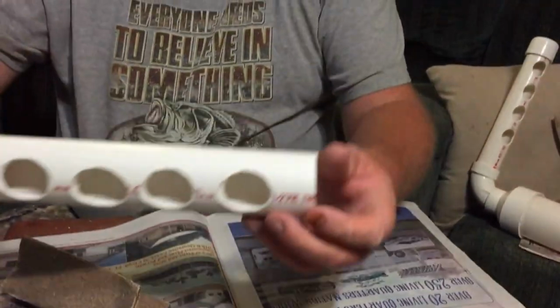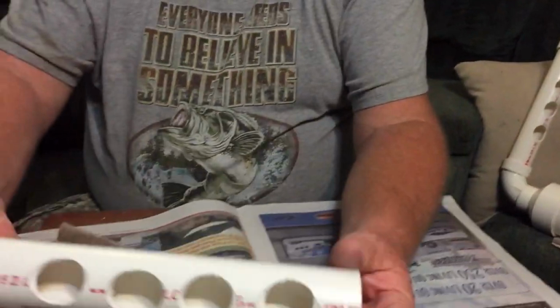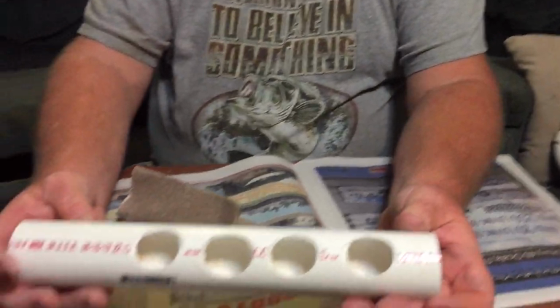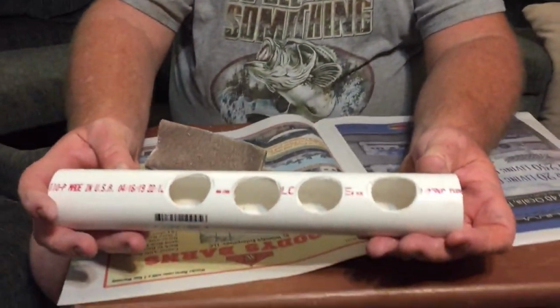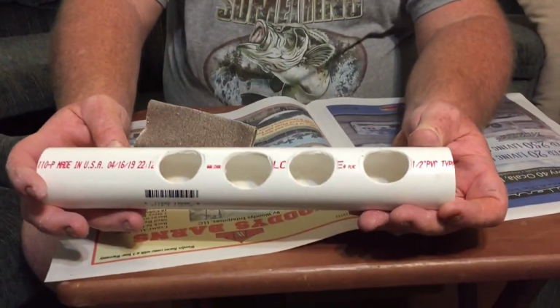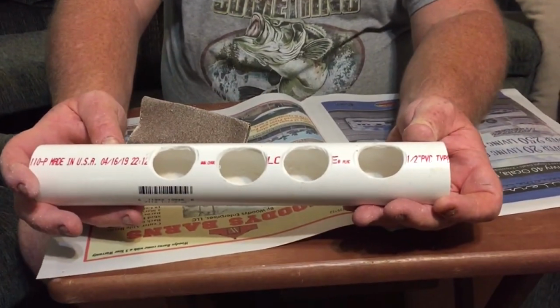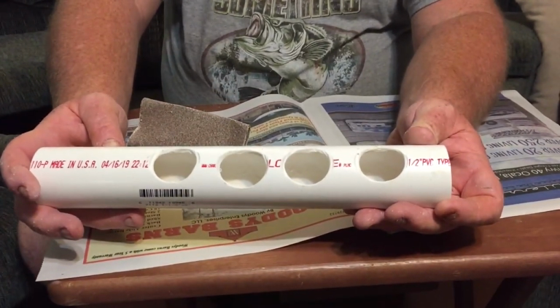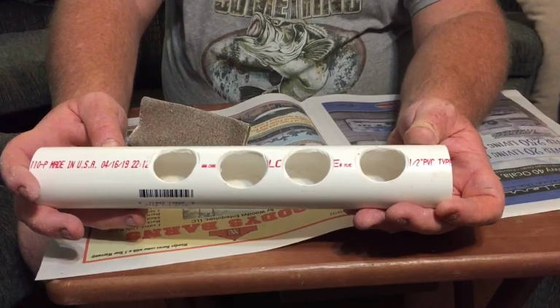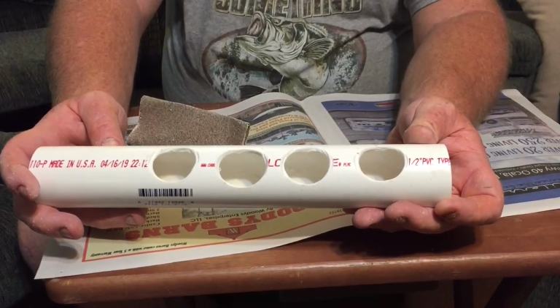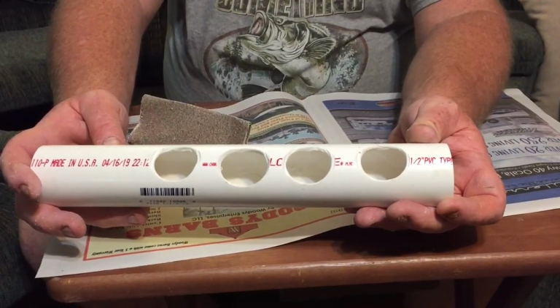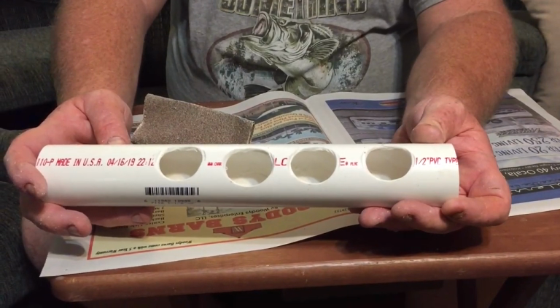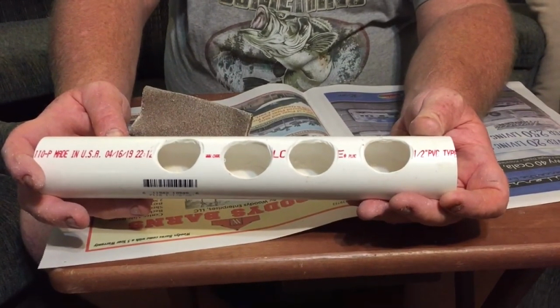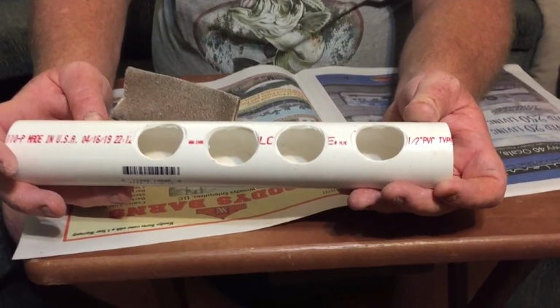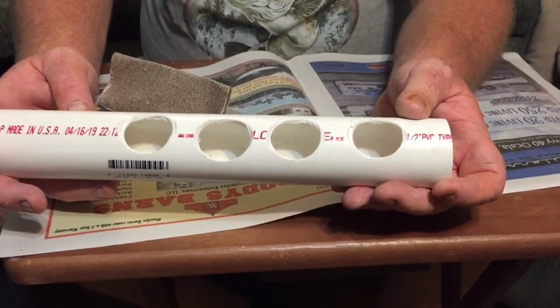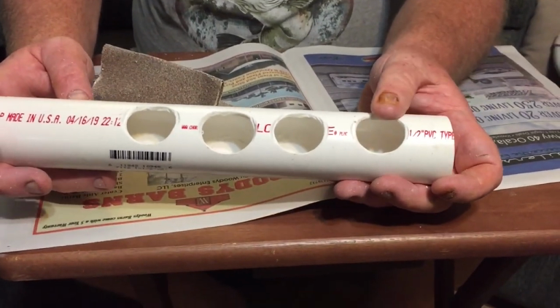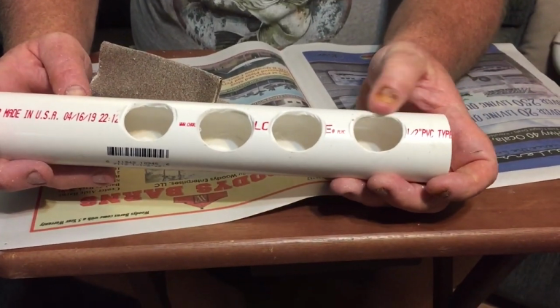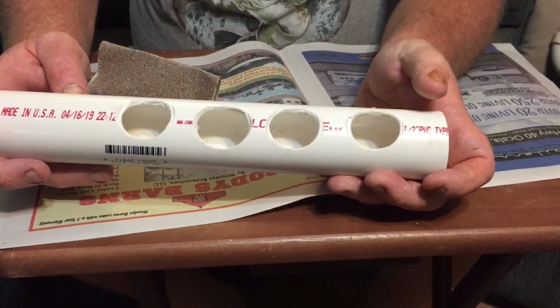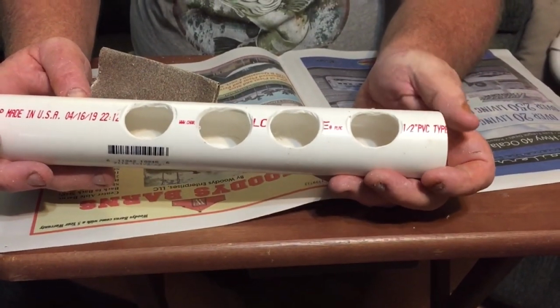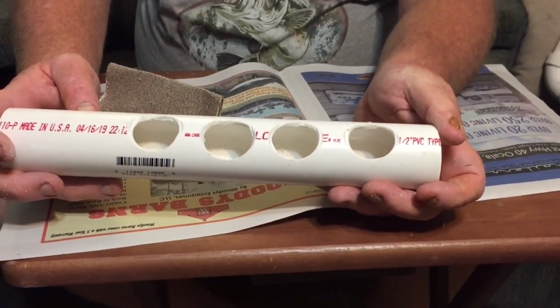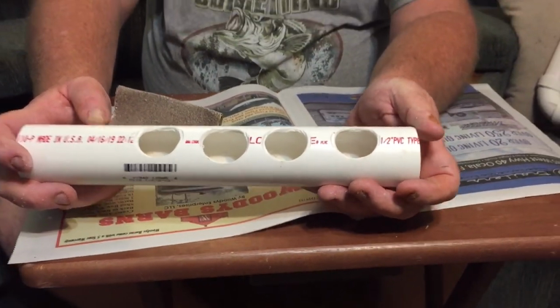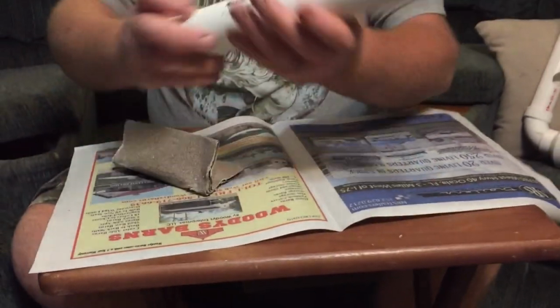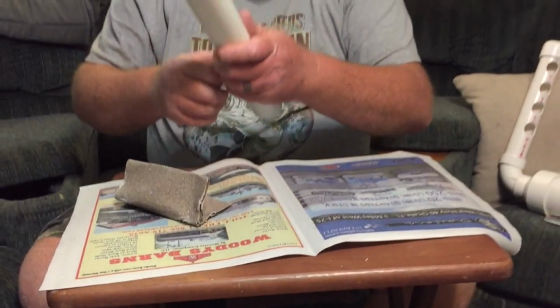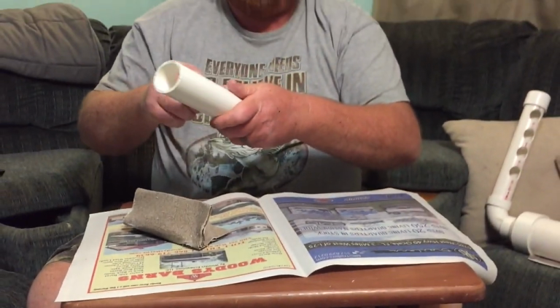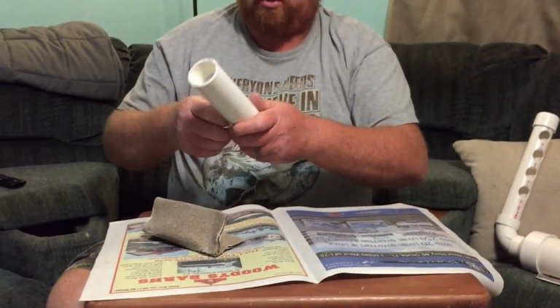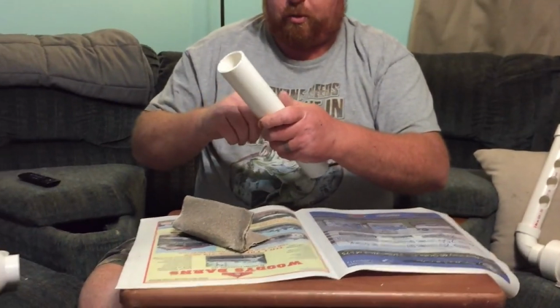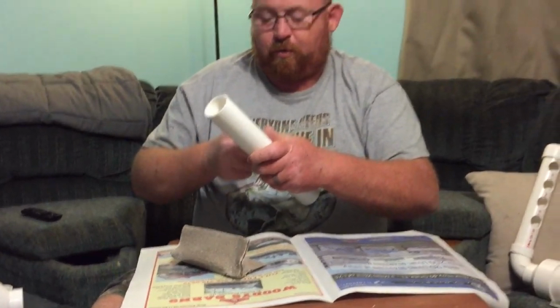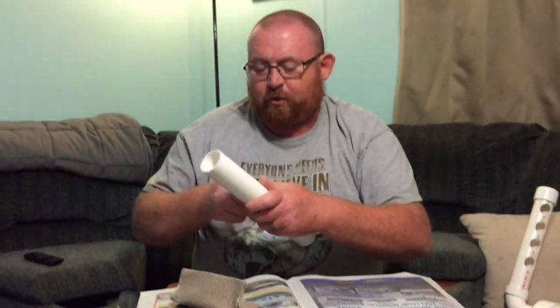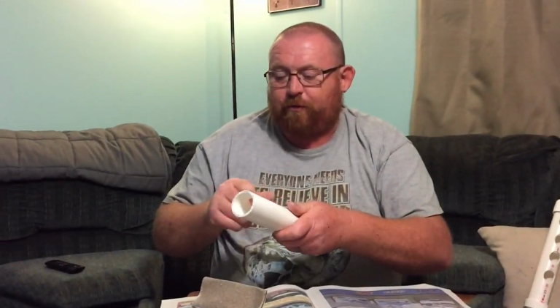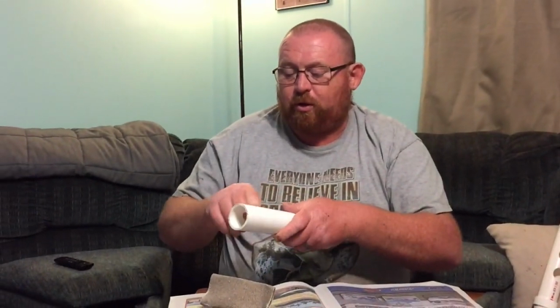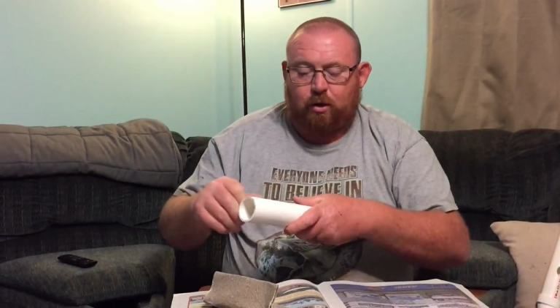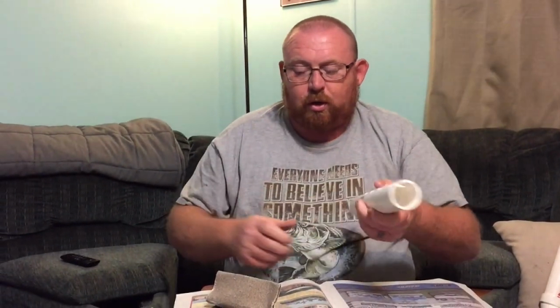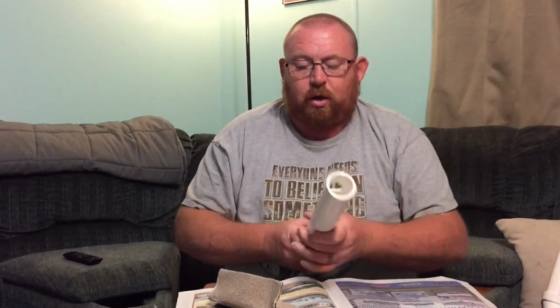Now you can see a pretty big difference — nice and smooth, not so rough to the touch.